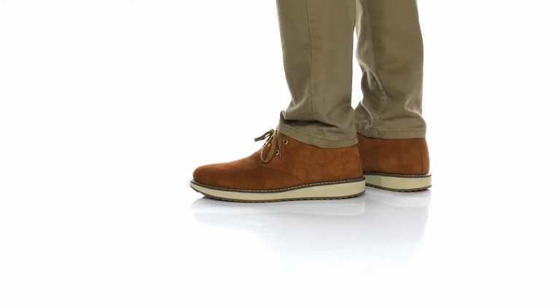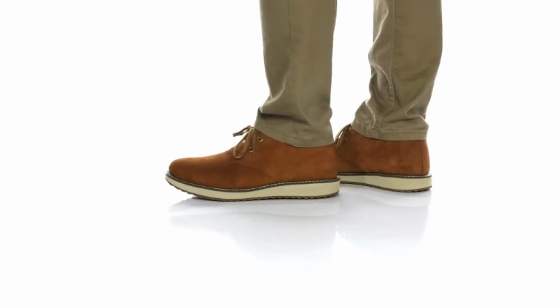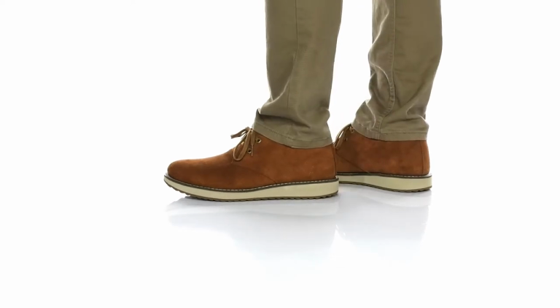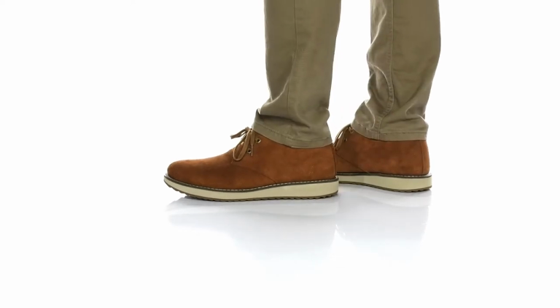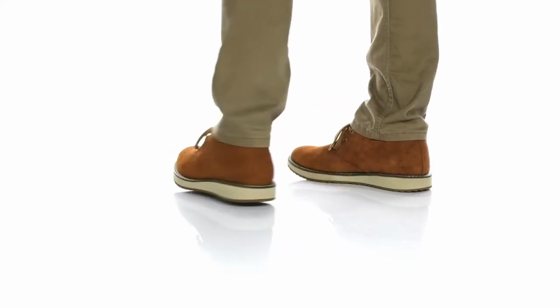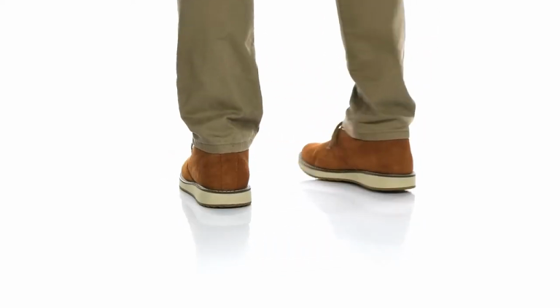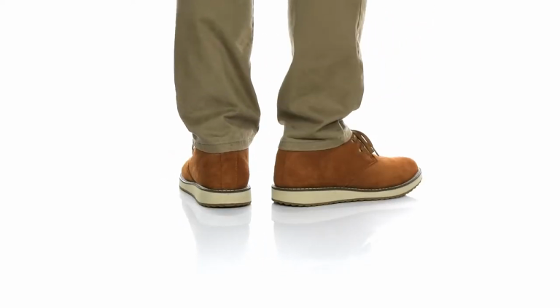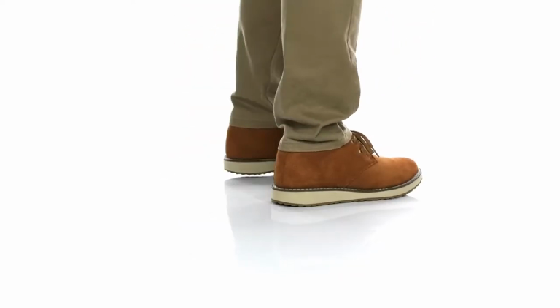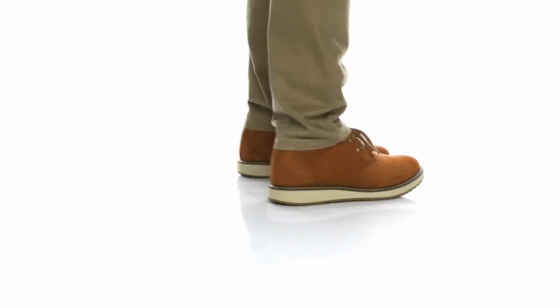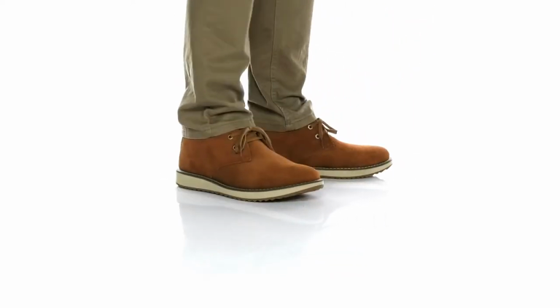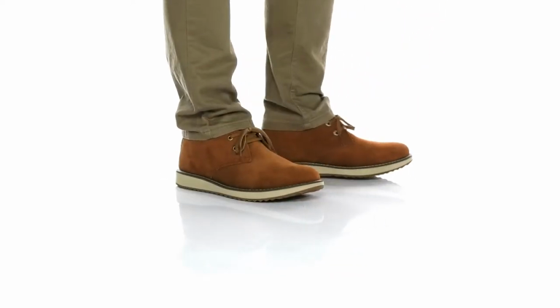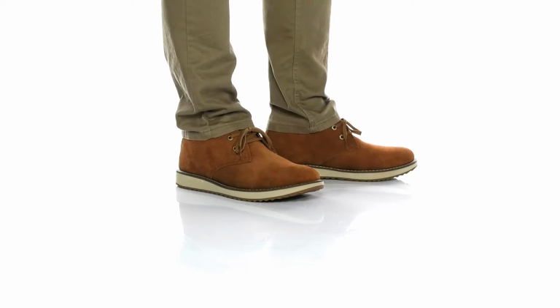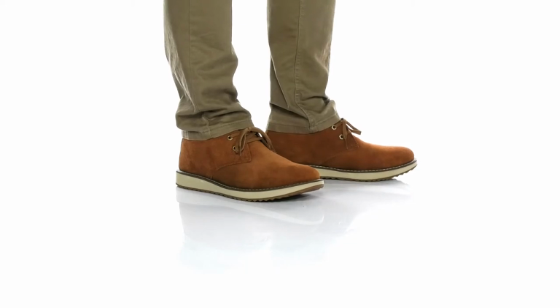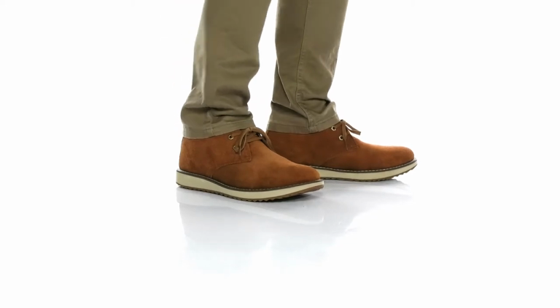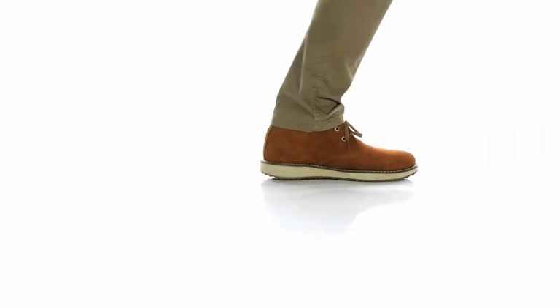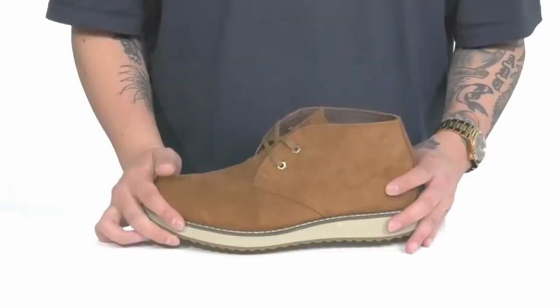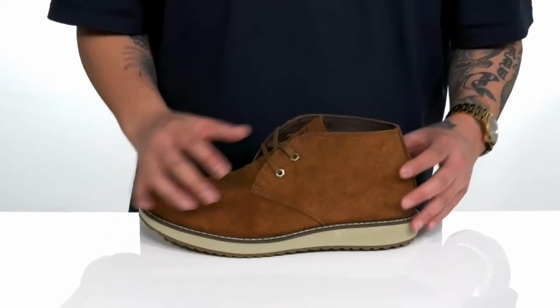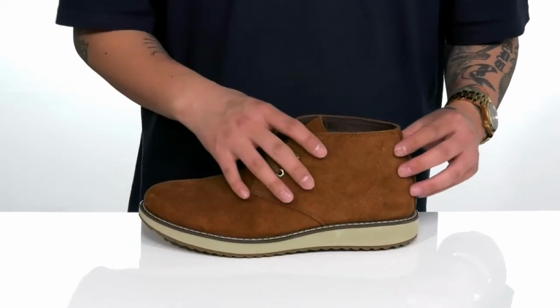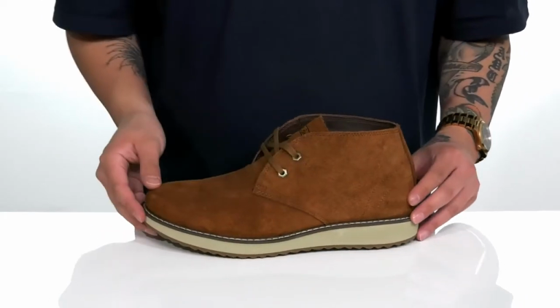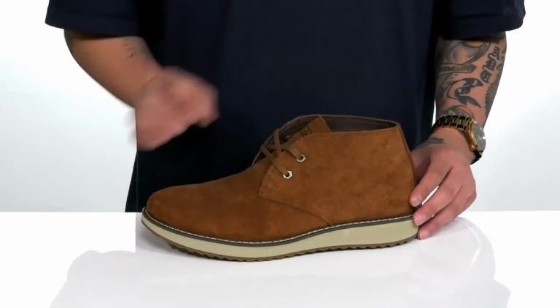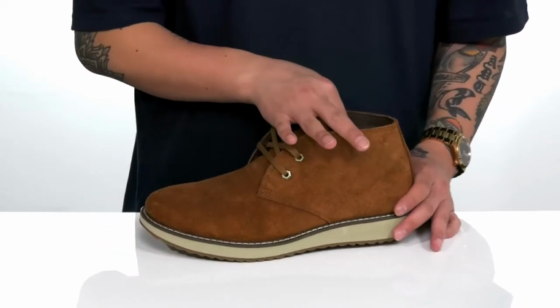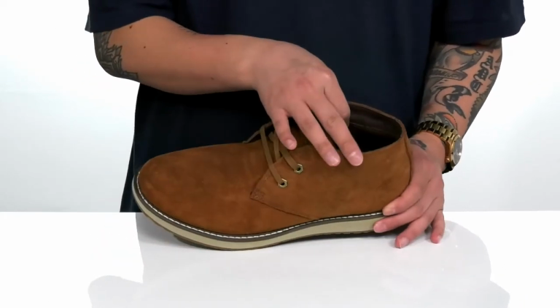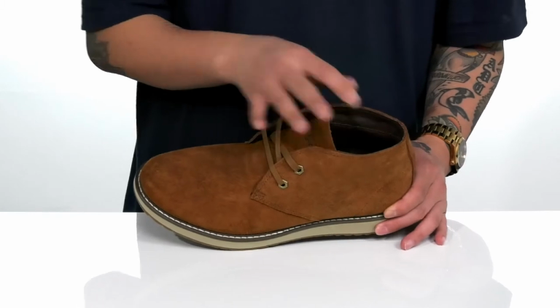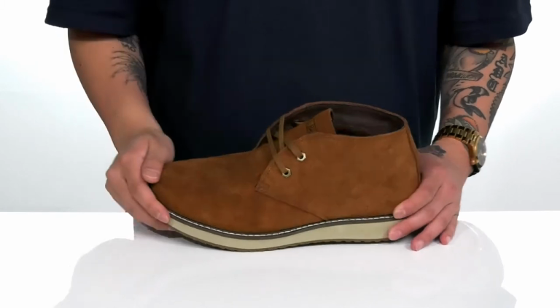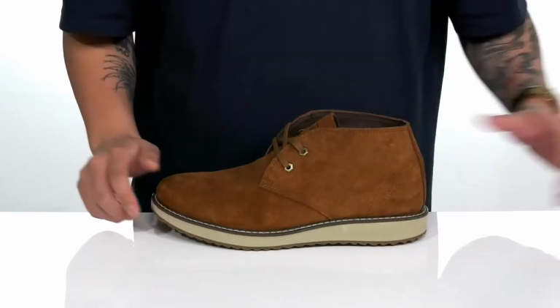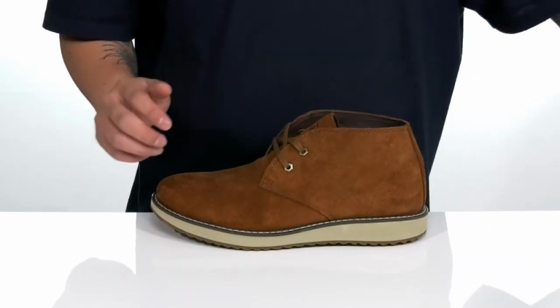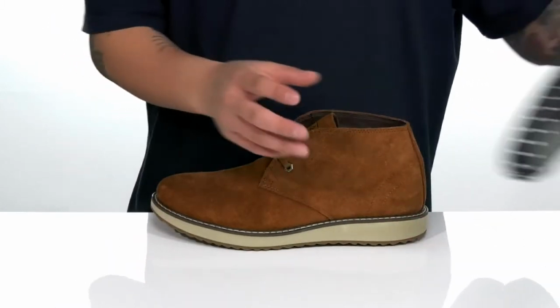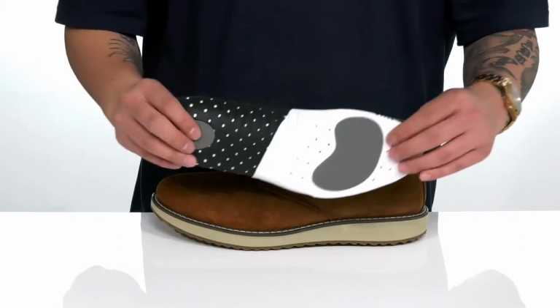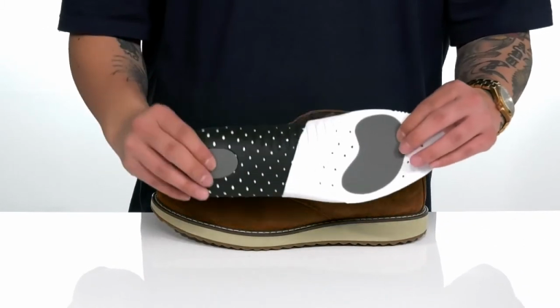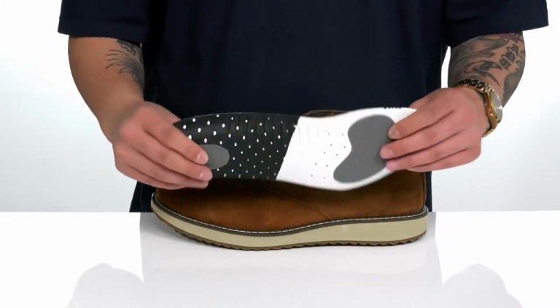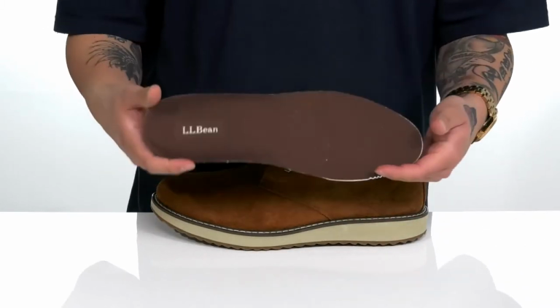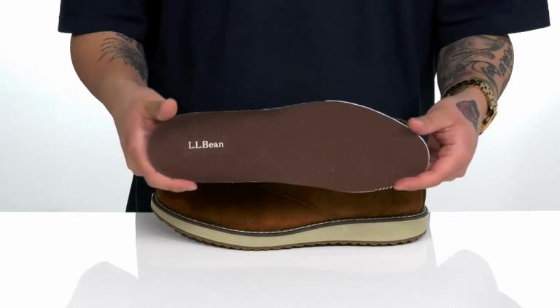This stylish Chukka boot from L.L.Bean is made with a soft suede upper and a traditional lace-up design with metal hardware for a secure fit around the foot. The mid-top silhouette has a clean, stylish look to it, along with a soft textile lining and a removable cushioned footbed that's going to help absorb shock and keep you comfortable while you're on your feet.